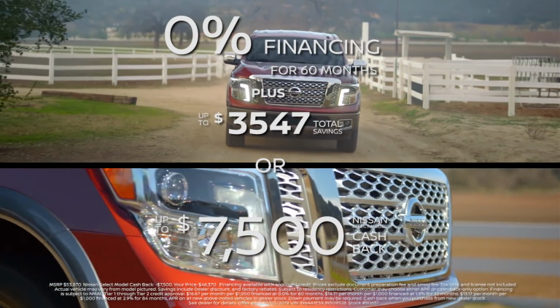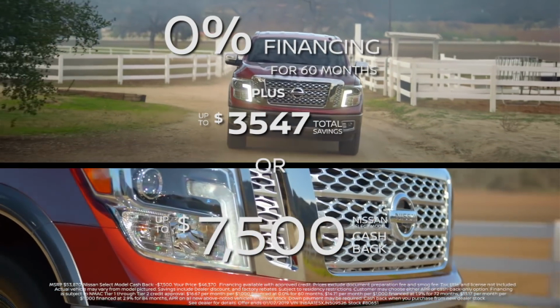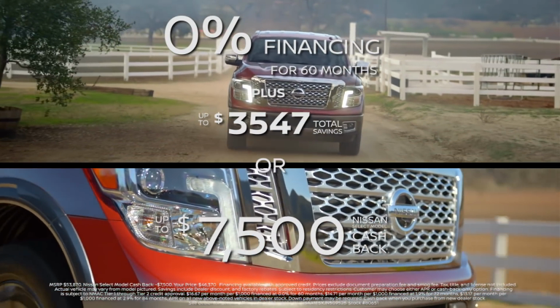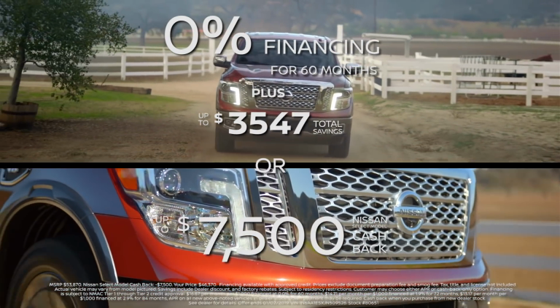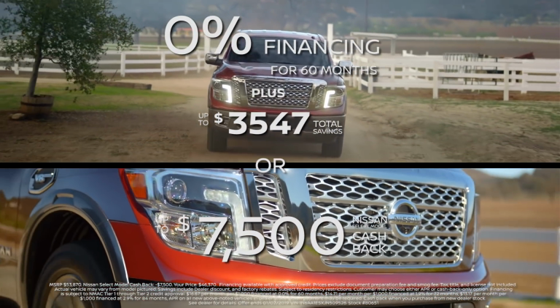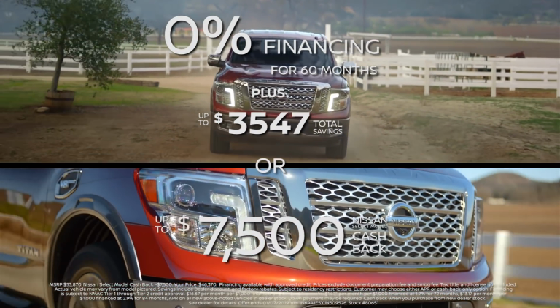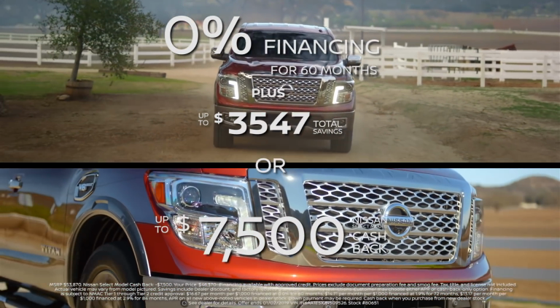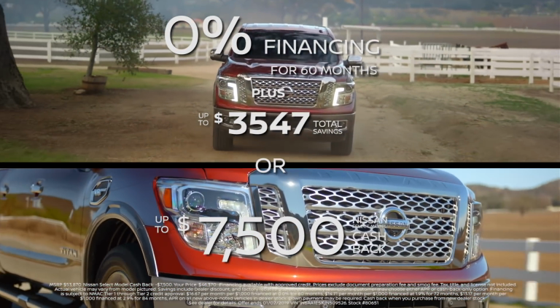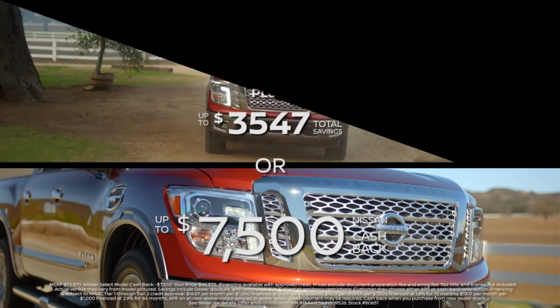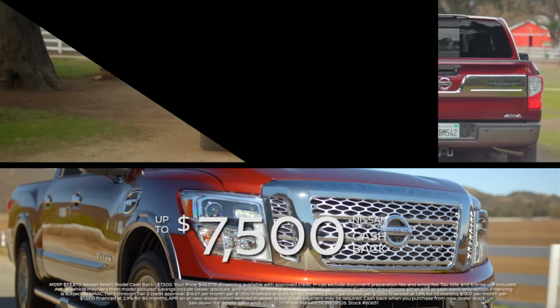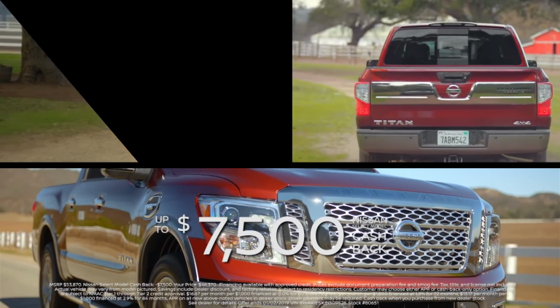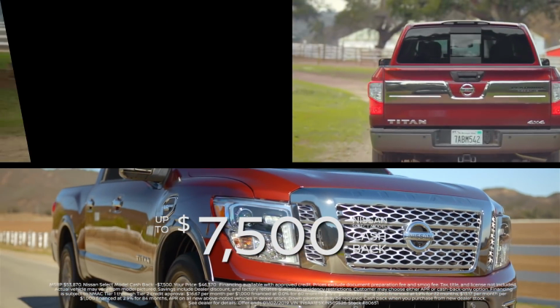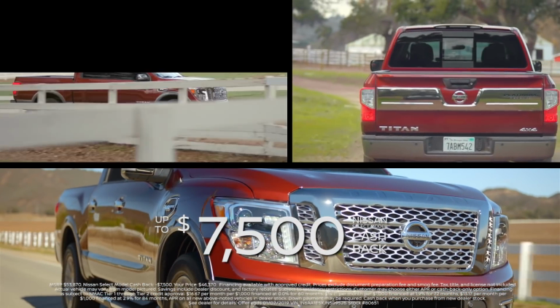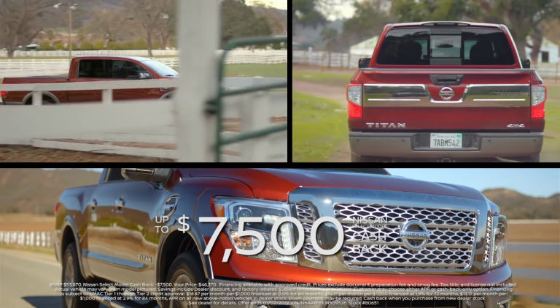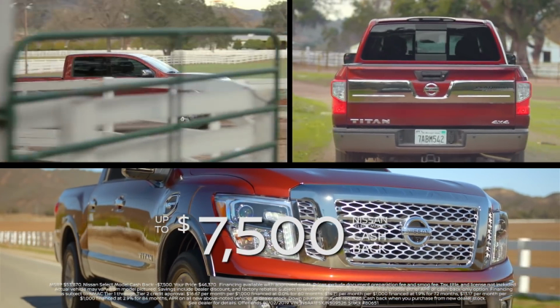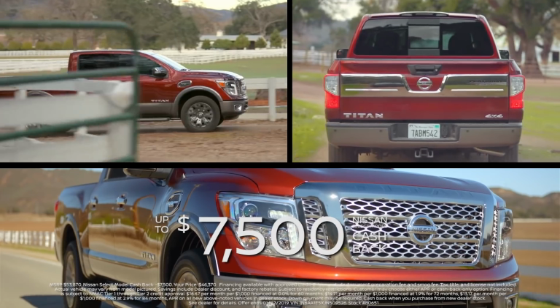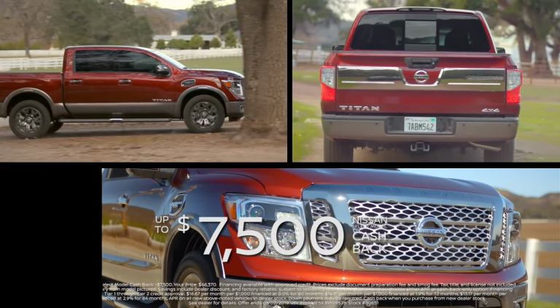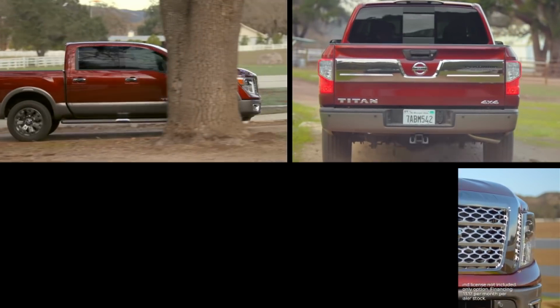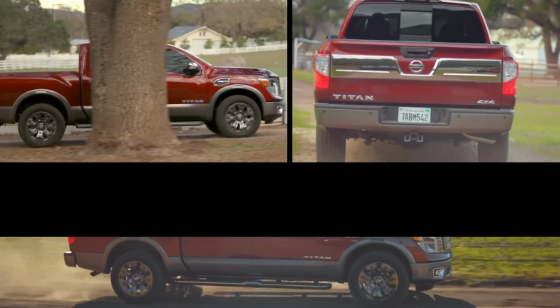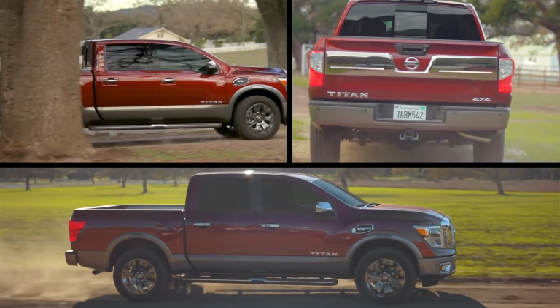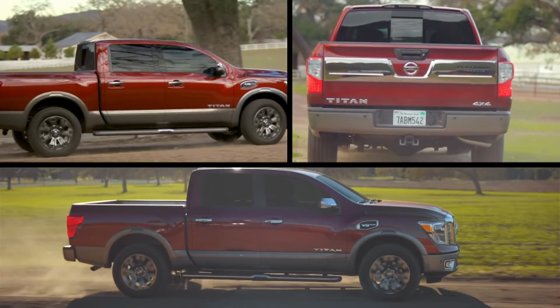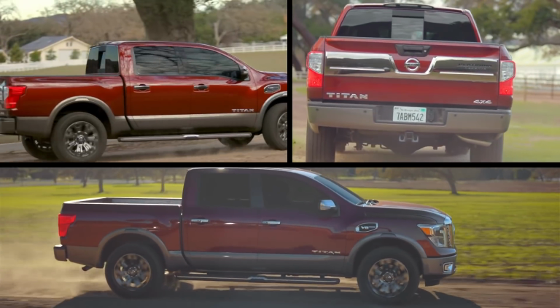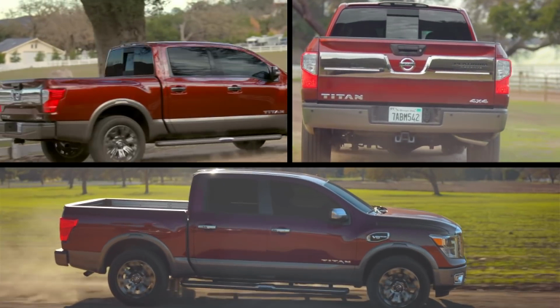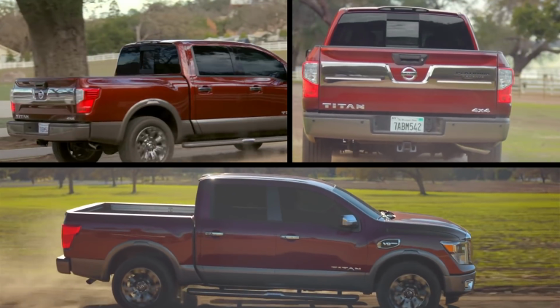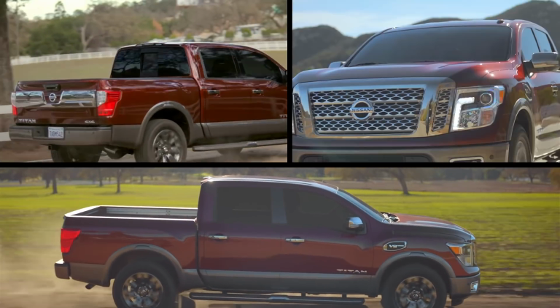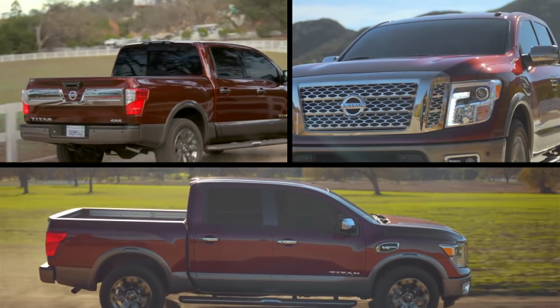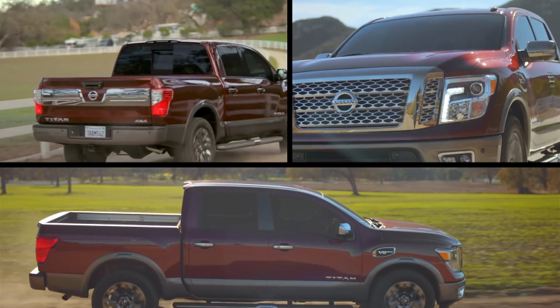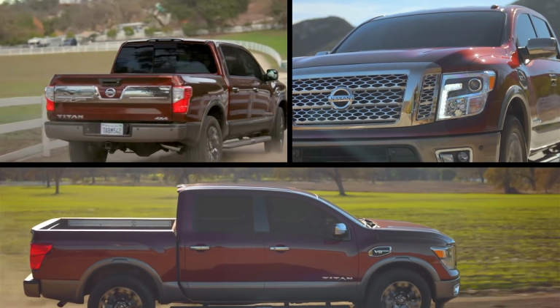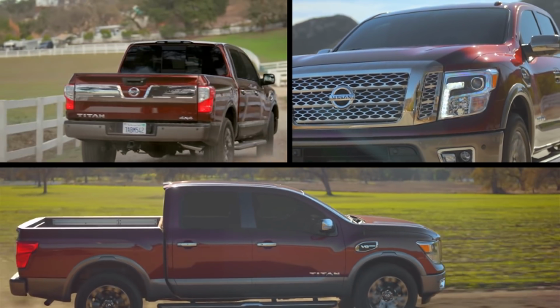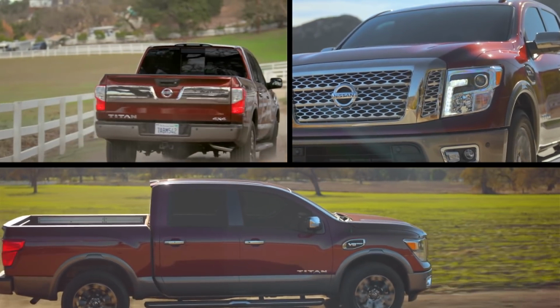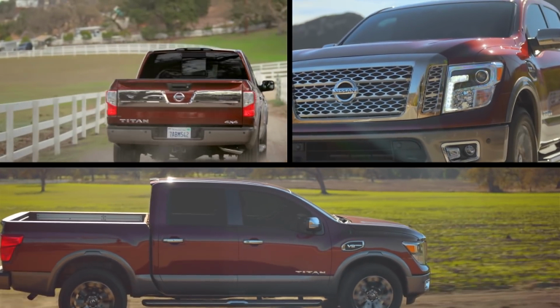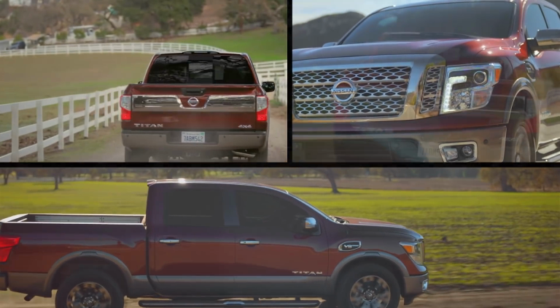With a 5.6 liter V8, surprising power comes with an even more surprising fuel-efficient engine, providing 15 city and 21 highway miles per gallon.